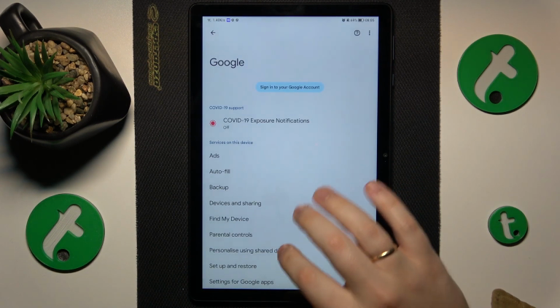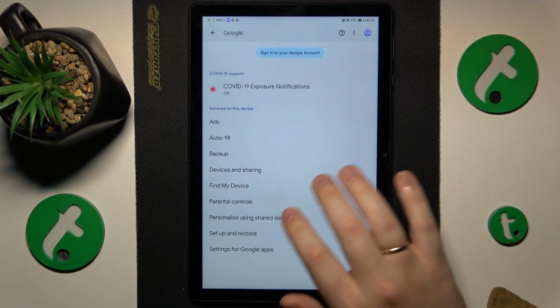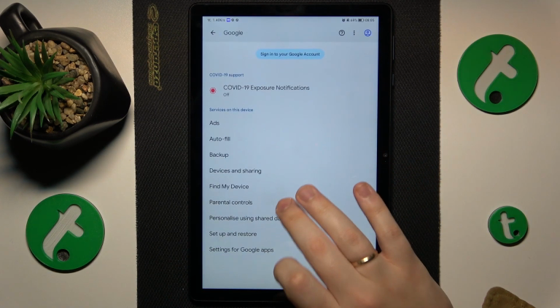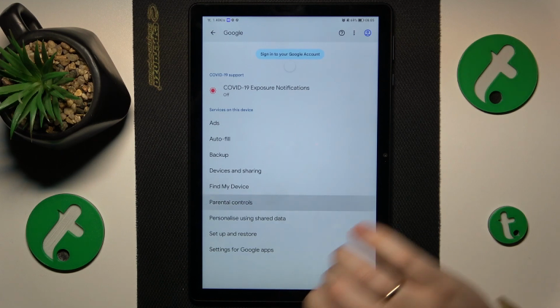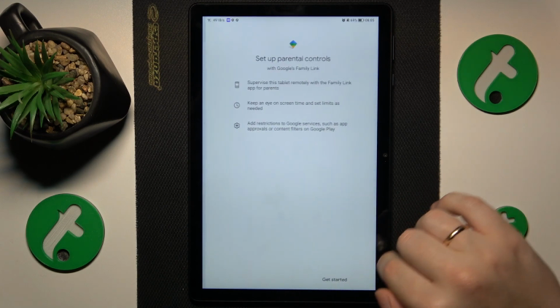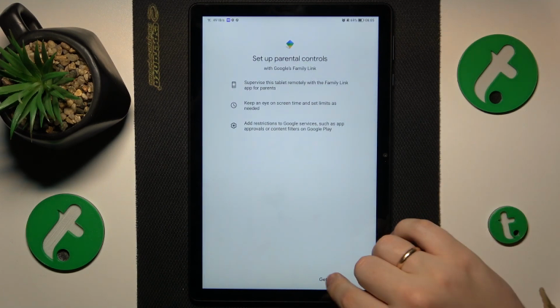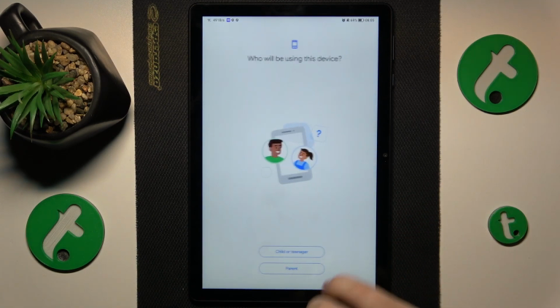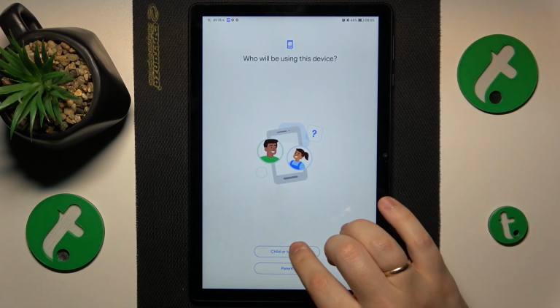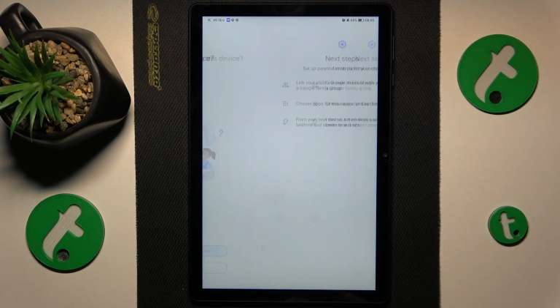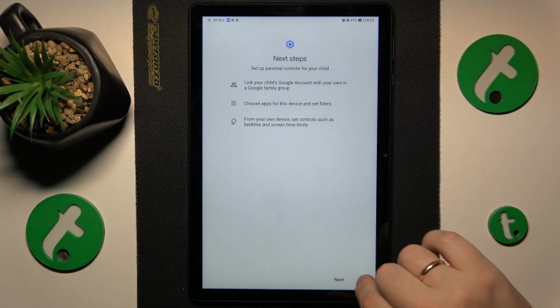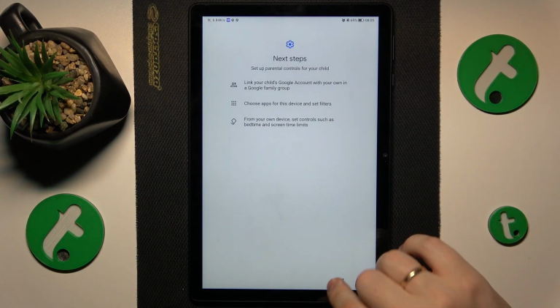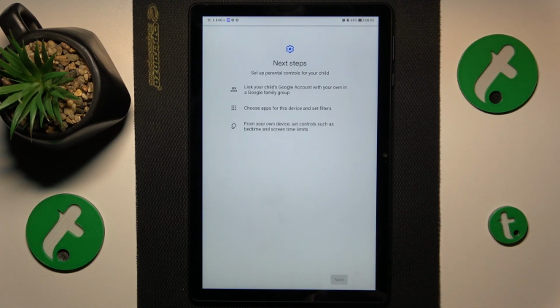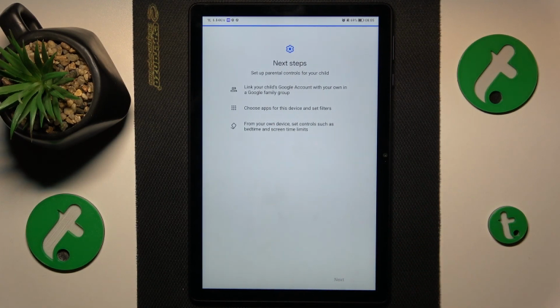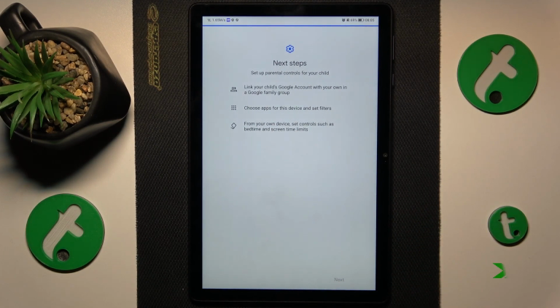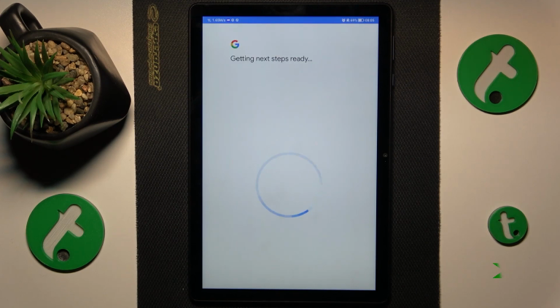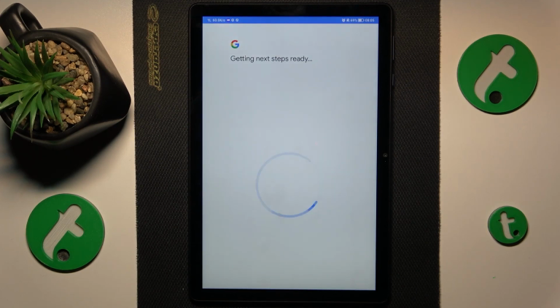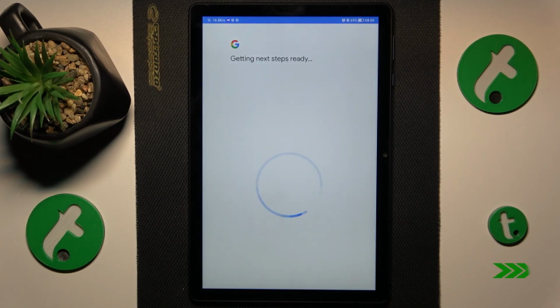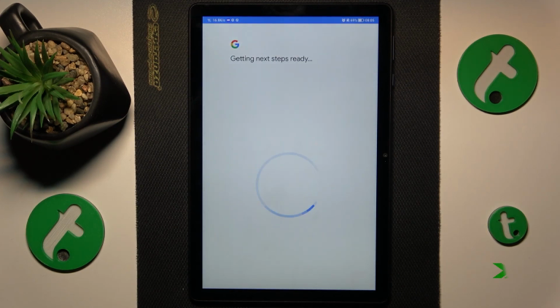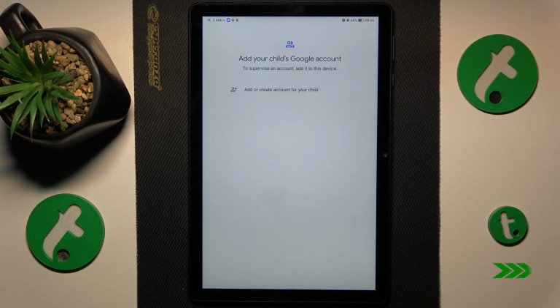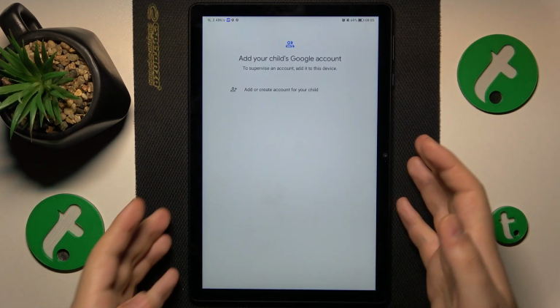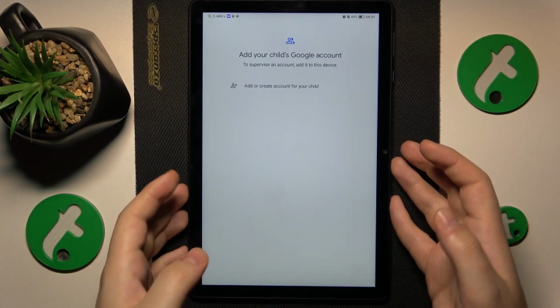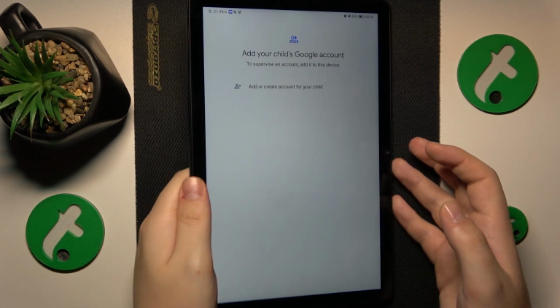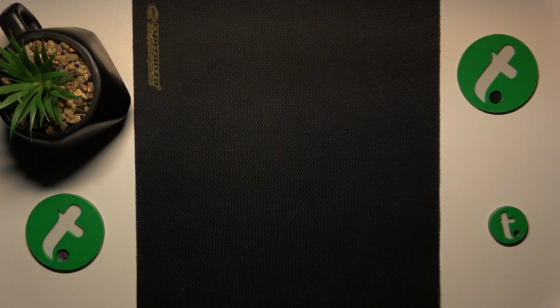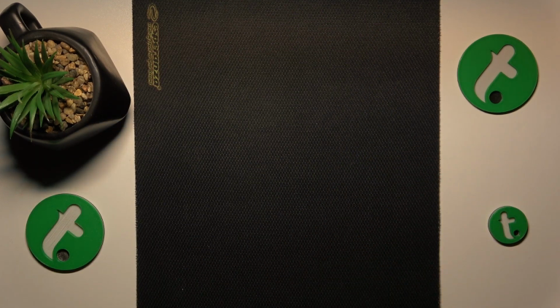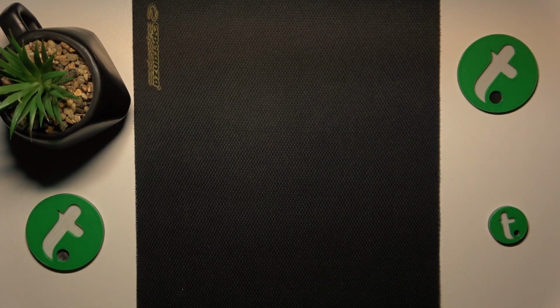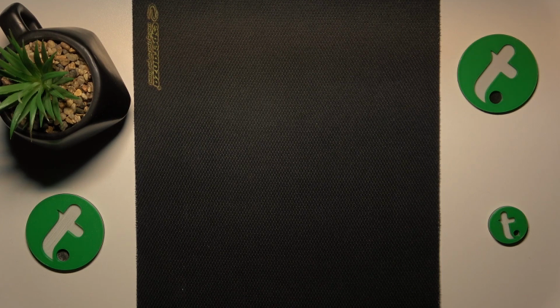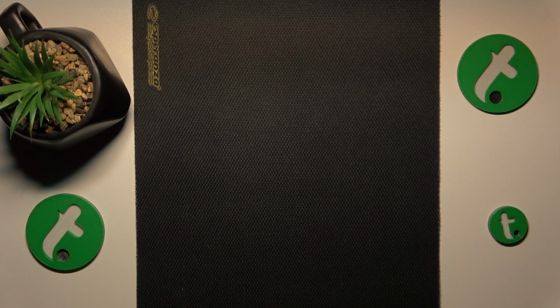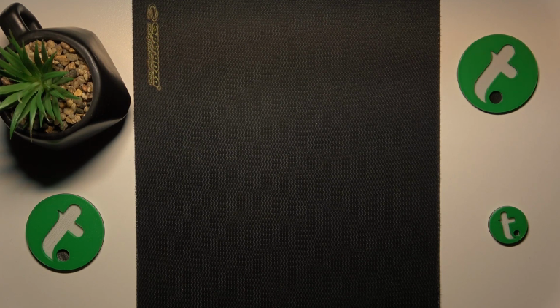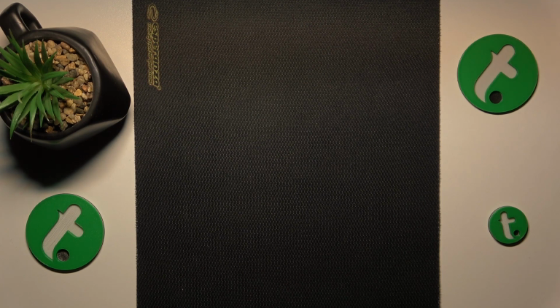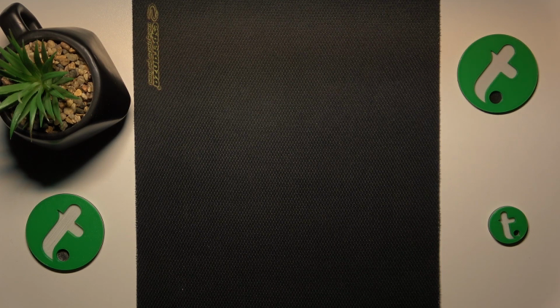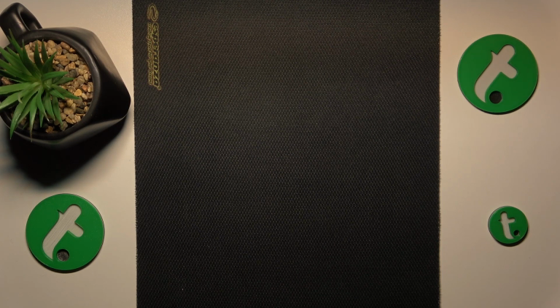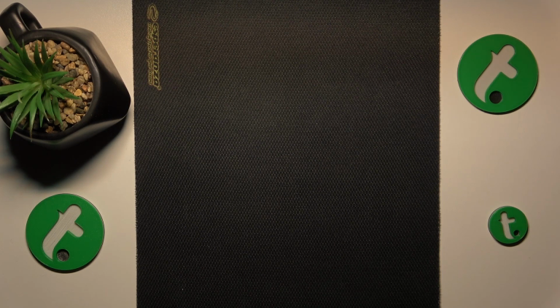Here, tap on Parental Controls, then tap Get Started, select Child or Teenager, and tap Next. Then you will need to log into your child's Google account or create one, which I will conveniently do off the screen.